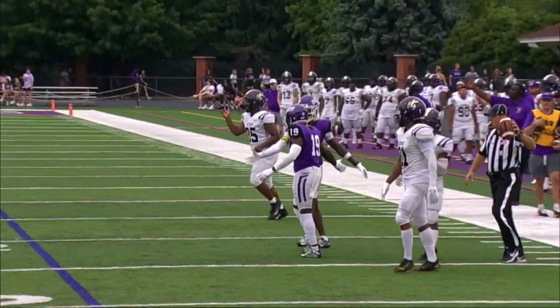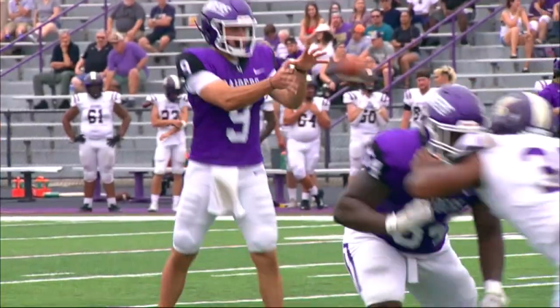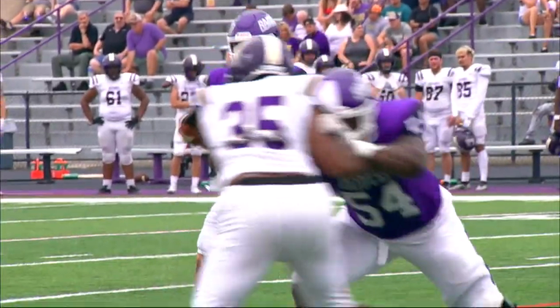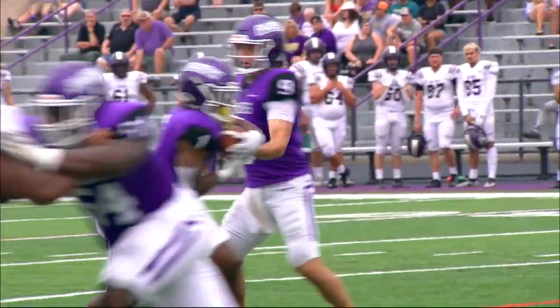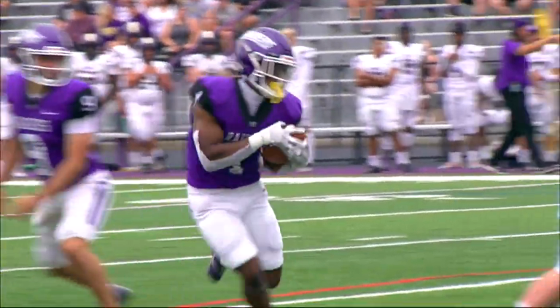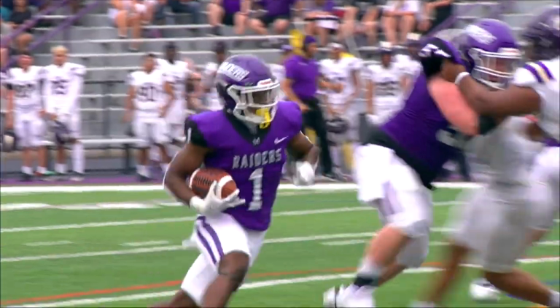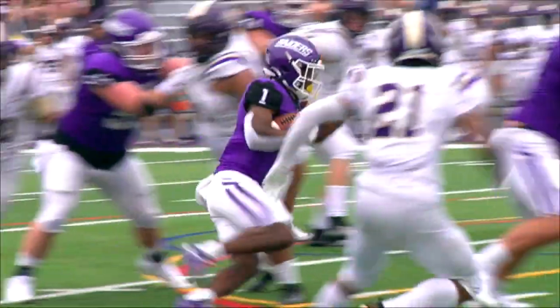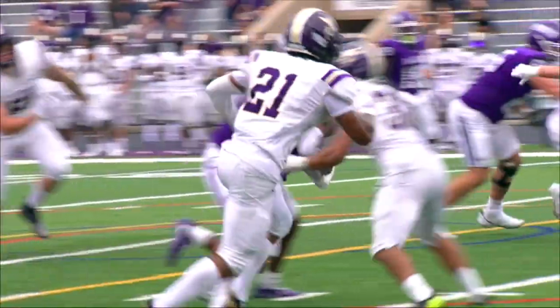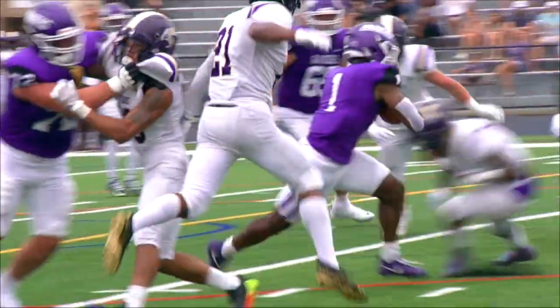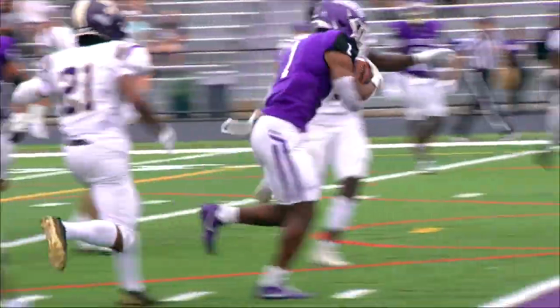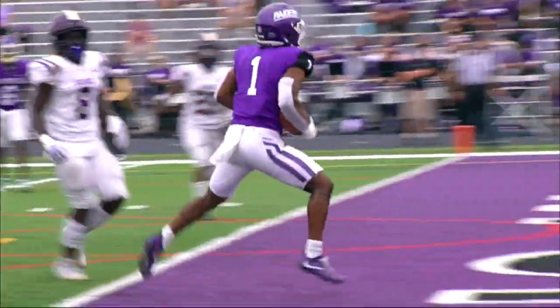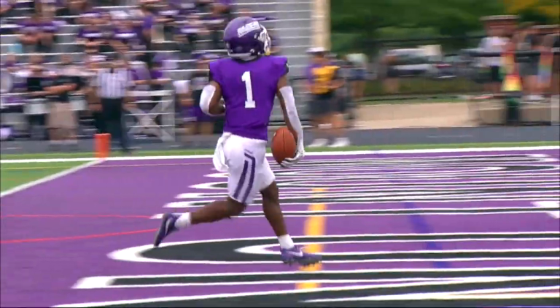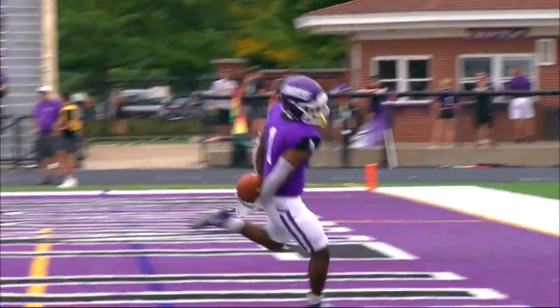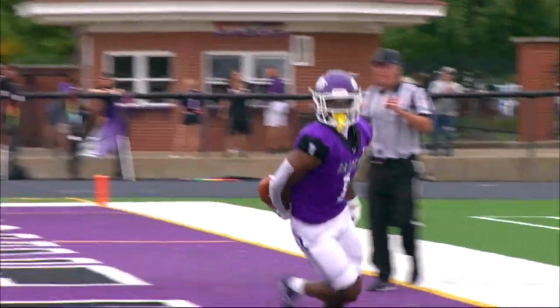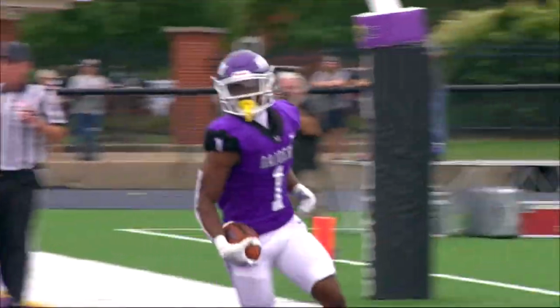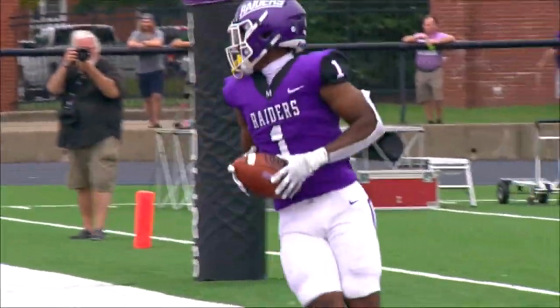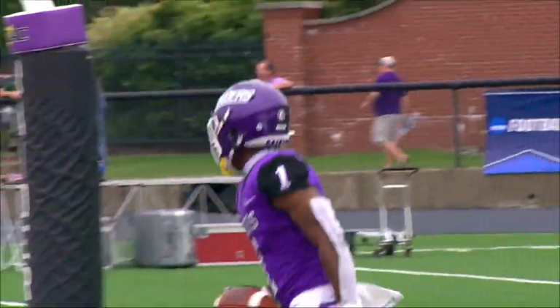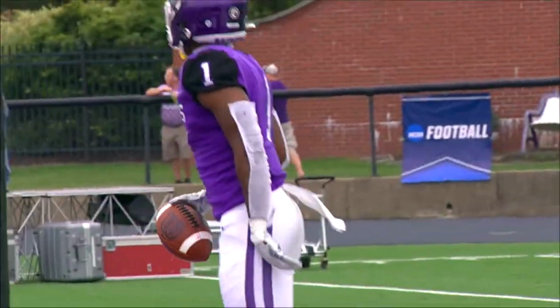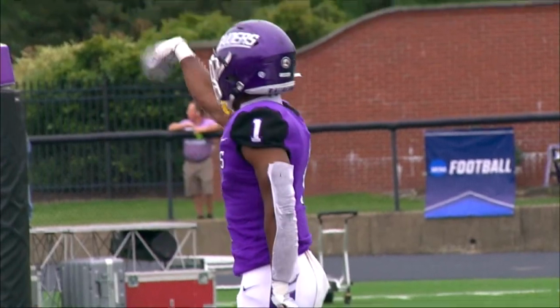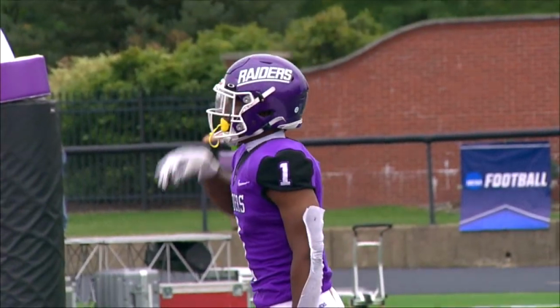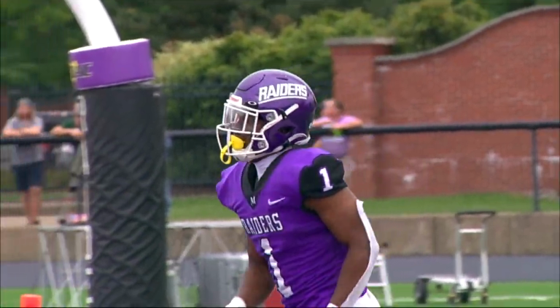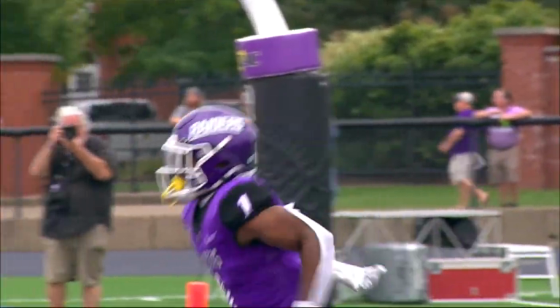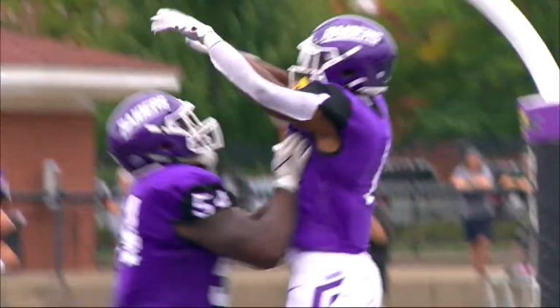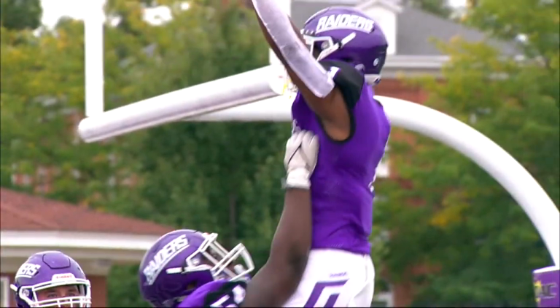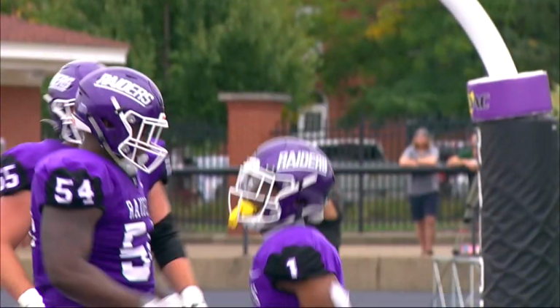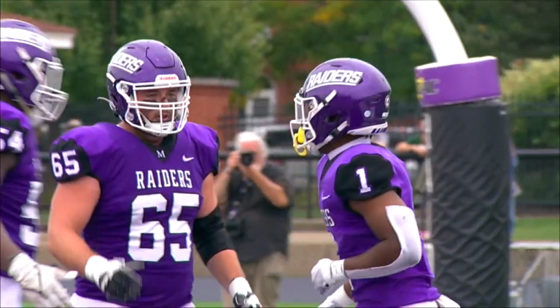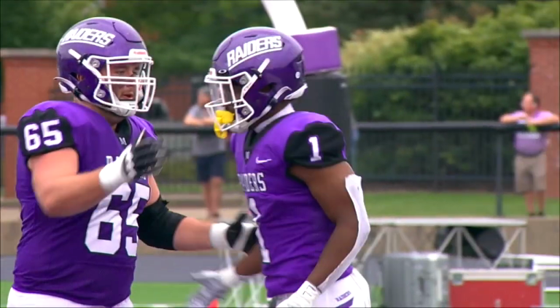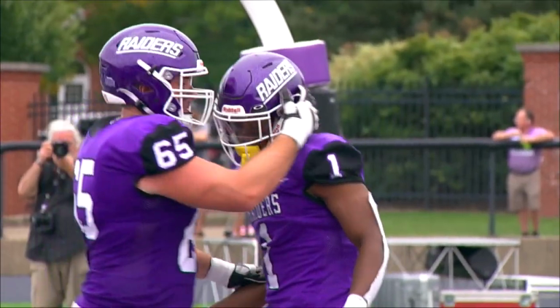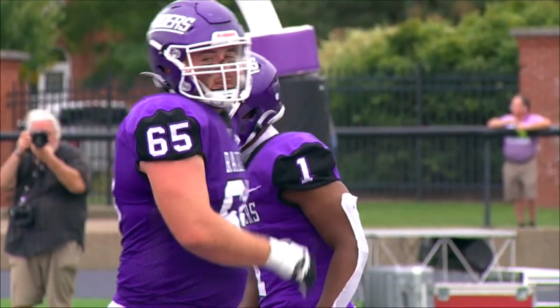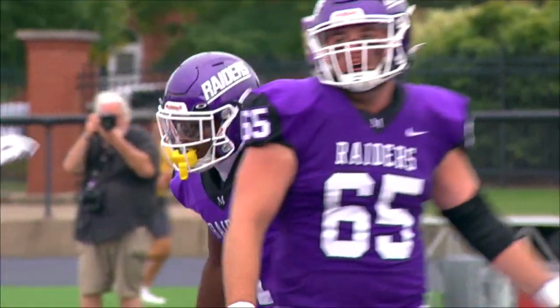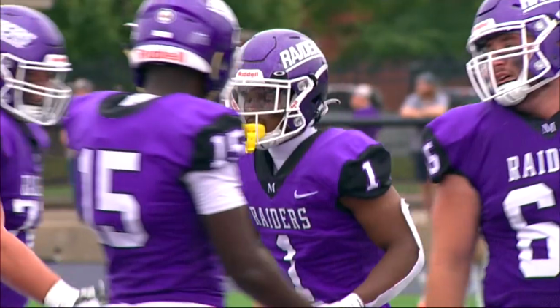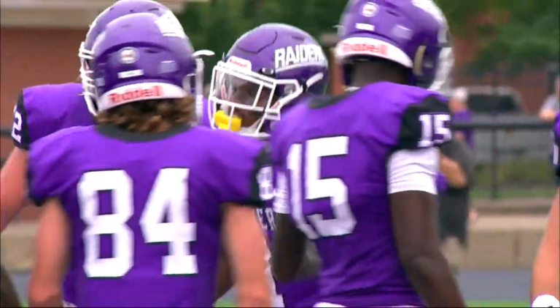Third and four — Redmond, first down, touchdown Mount Union! Redmond carries on third and four as the right side of the line opens it up, going in from nine yards out.